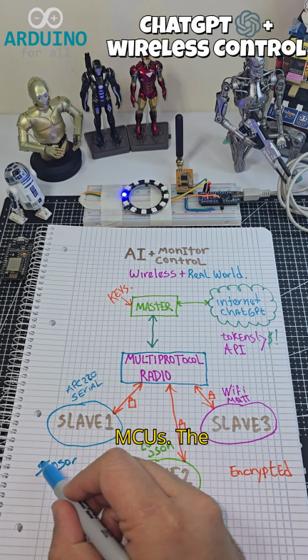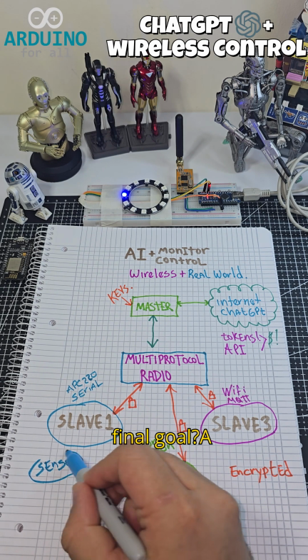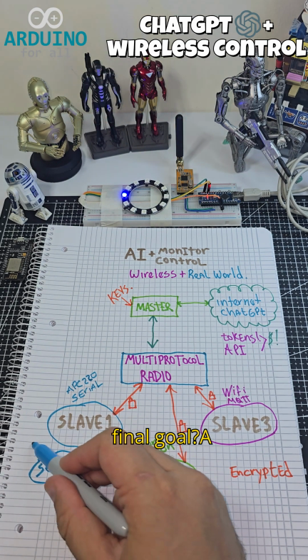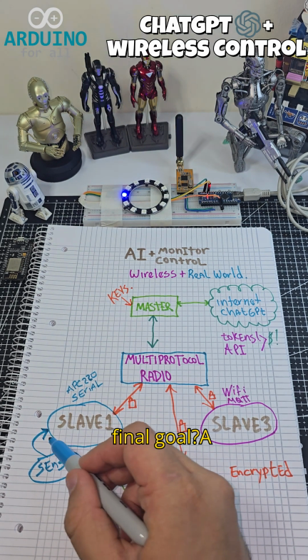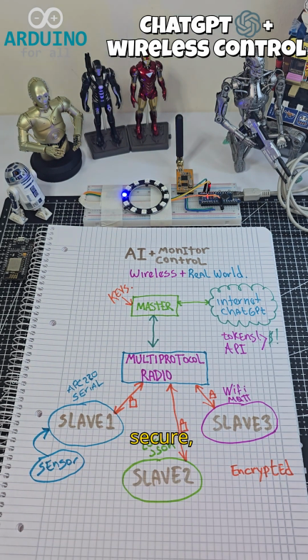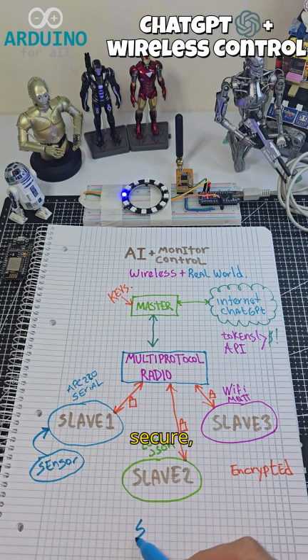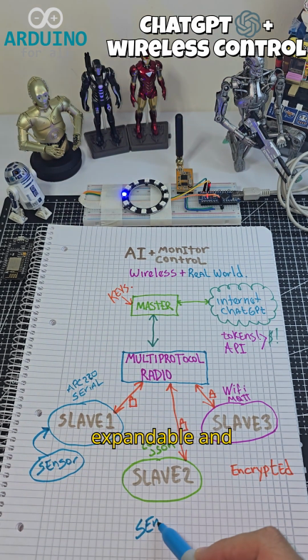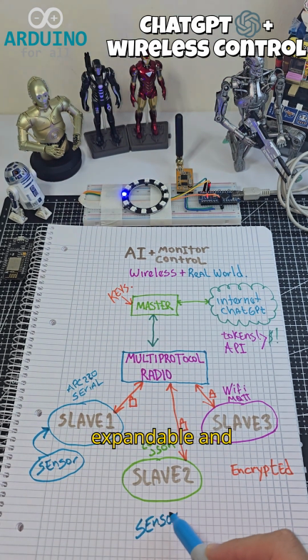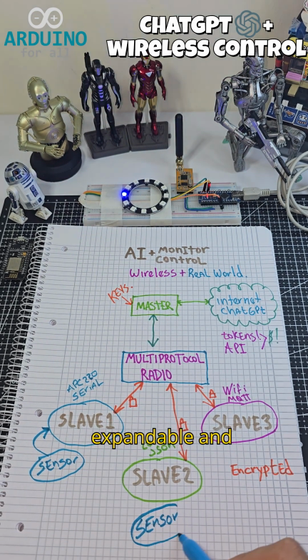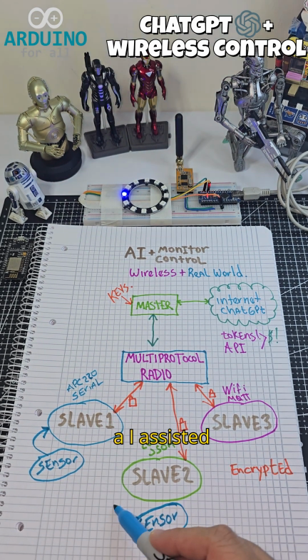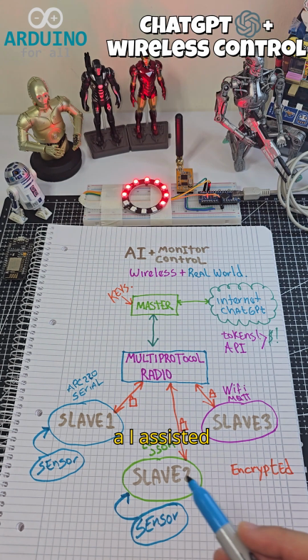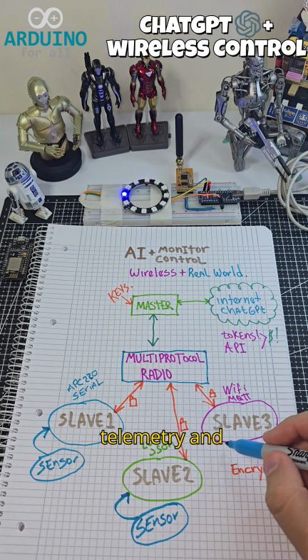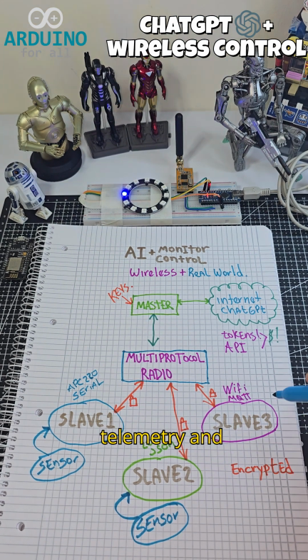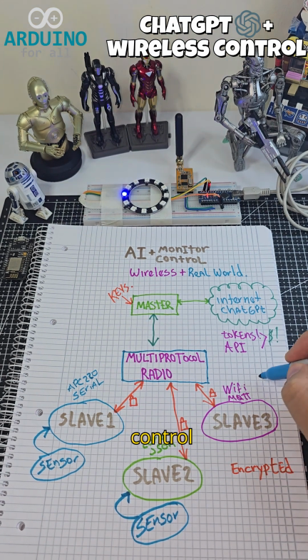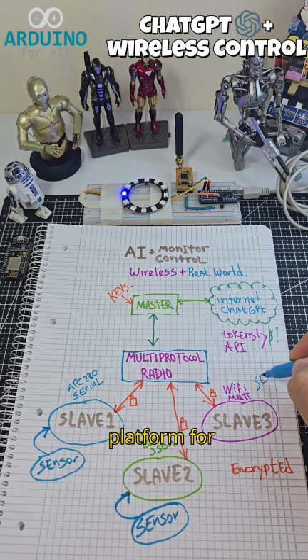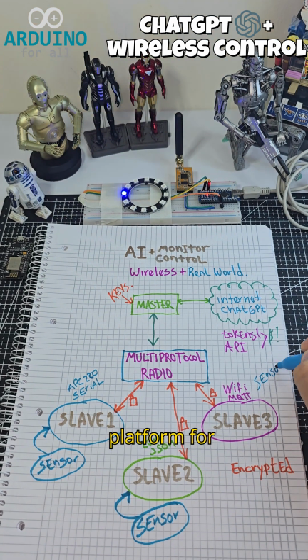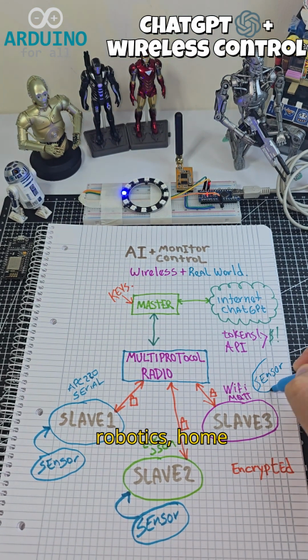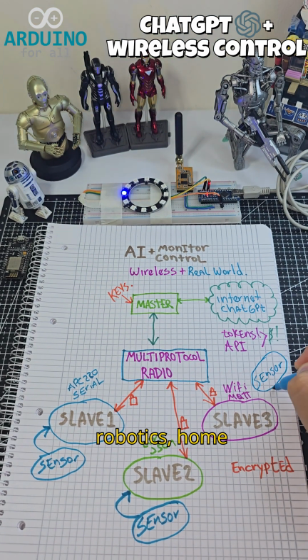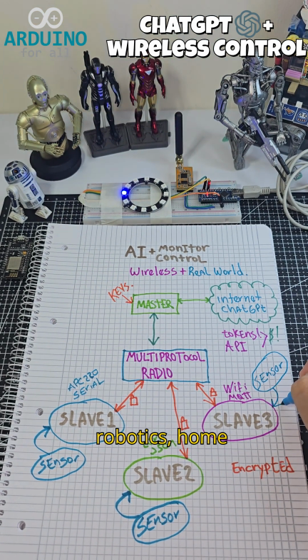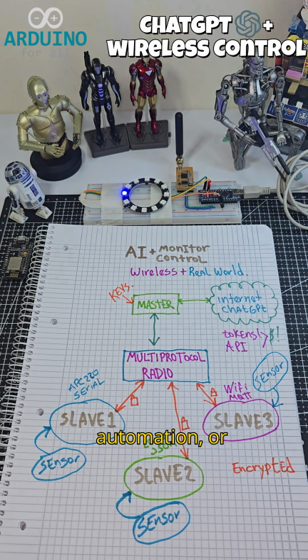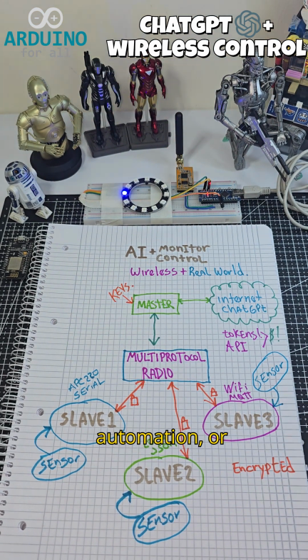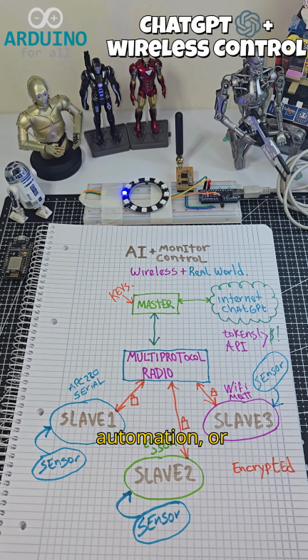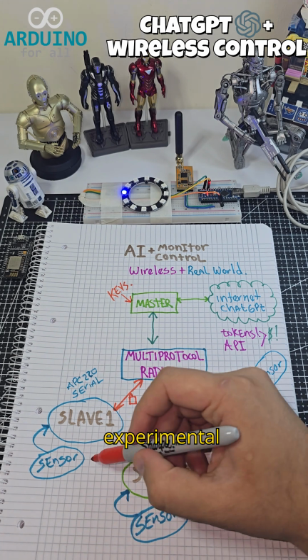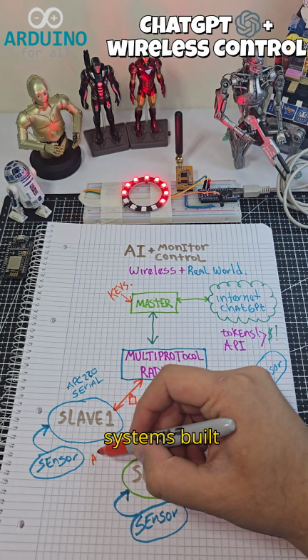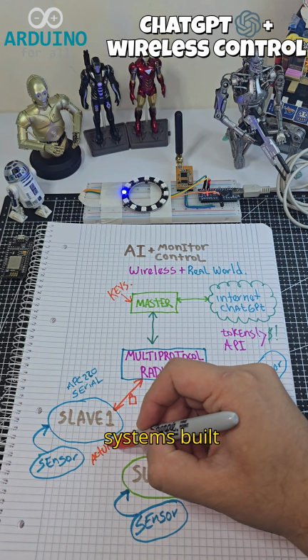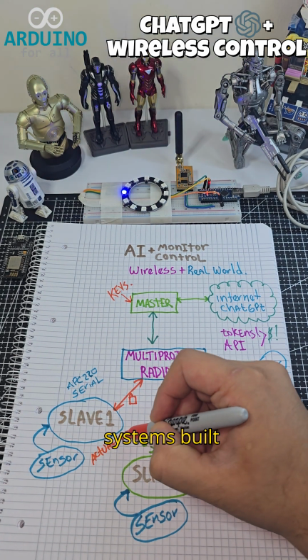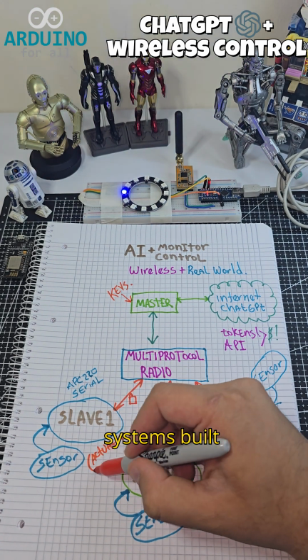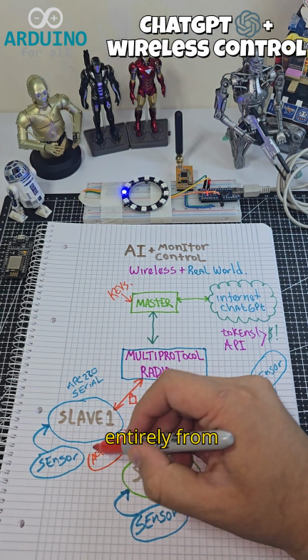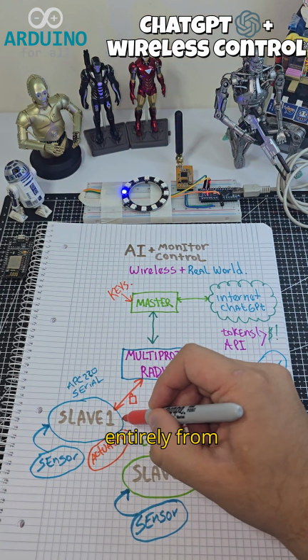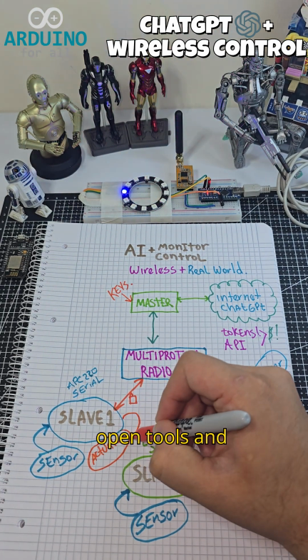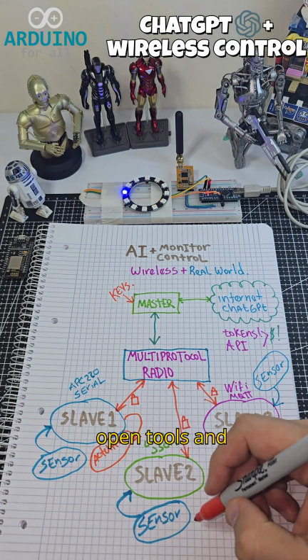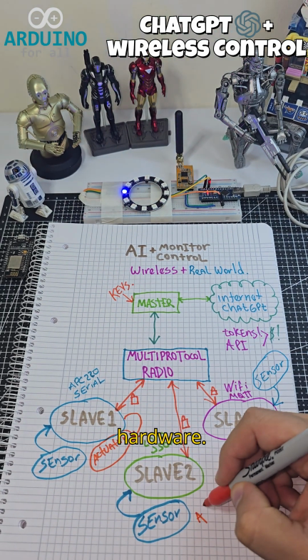The final goal is a secure, expandable, and AI-assisted telemetry and control platform for robotics, home automation, or experimental systems, built entirely from open tools and hardware.